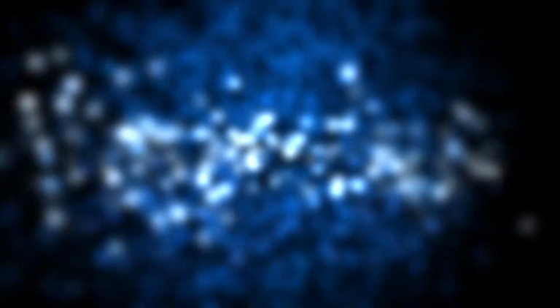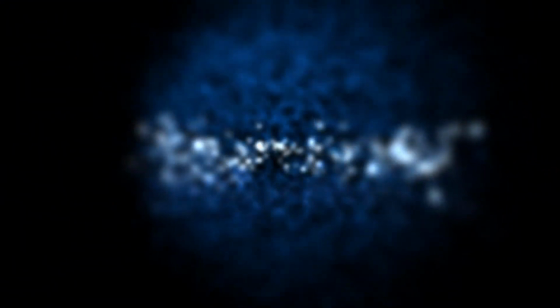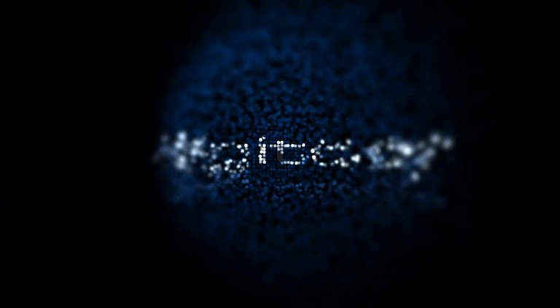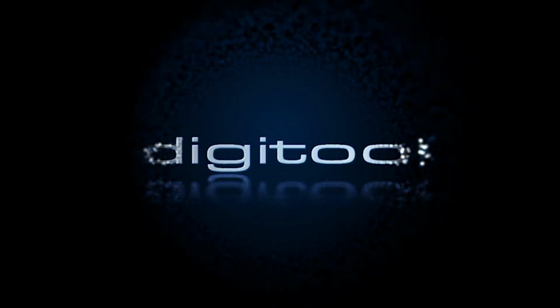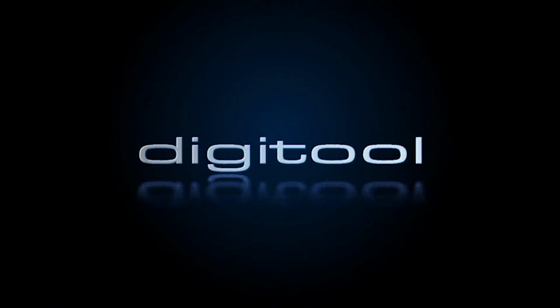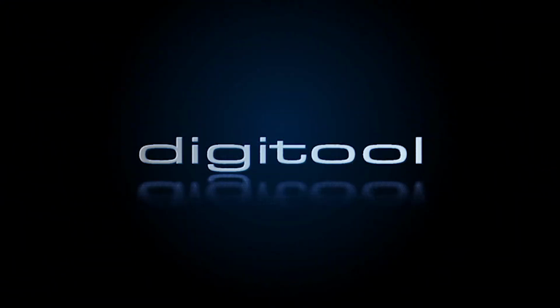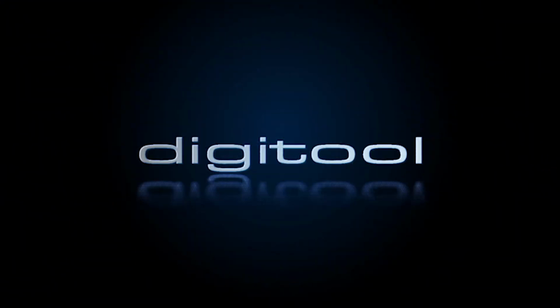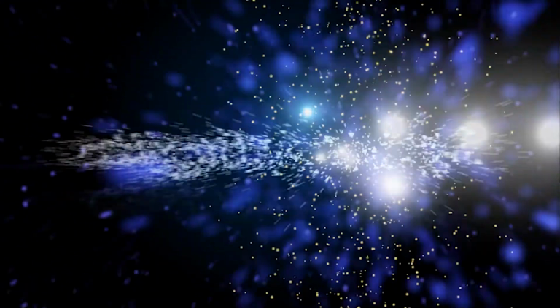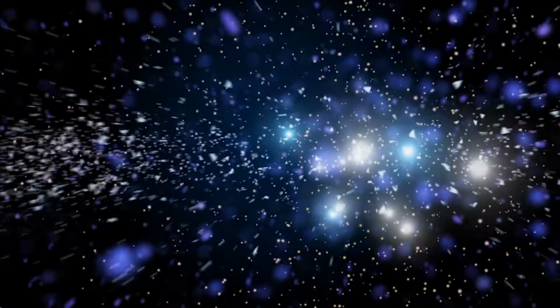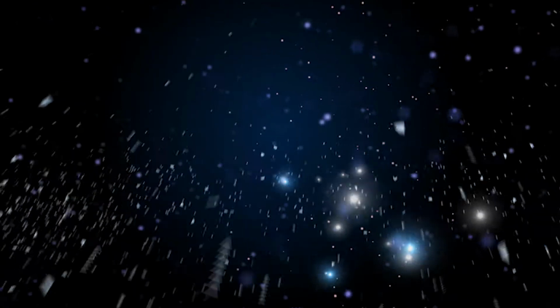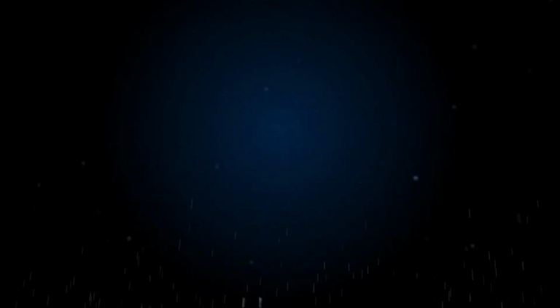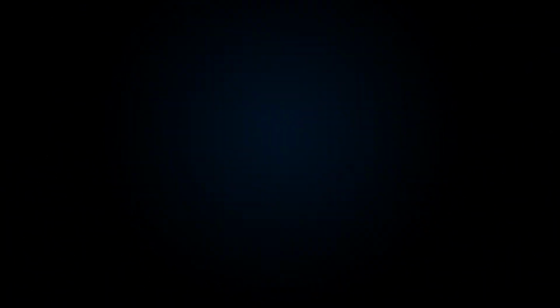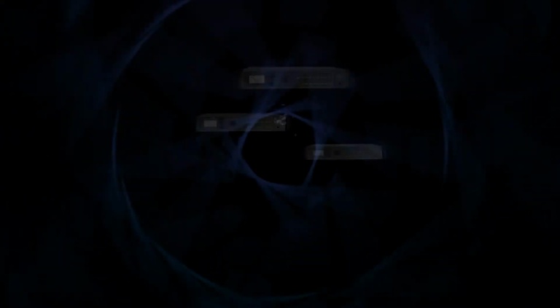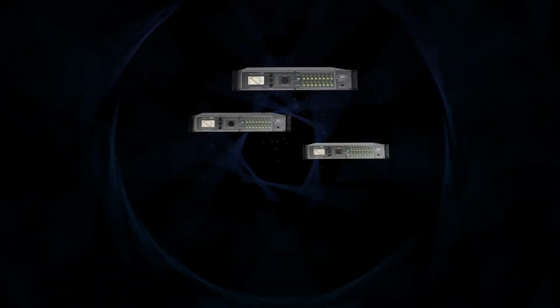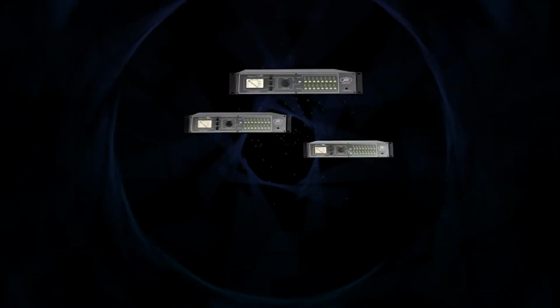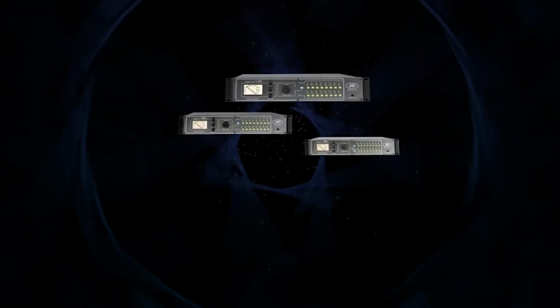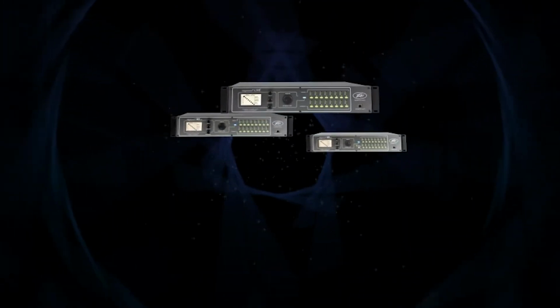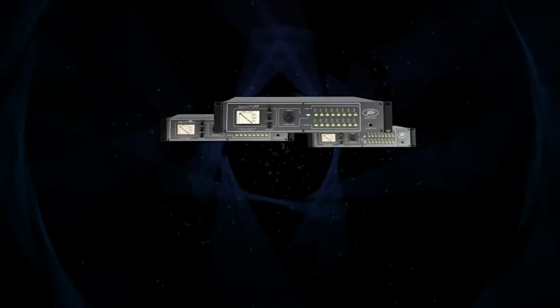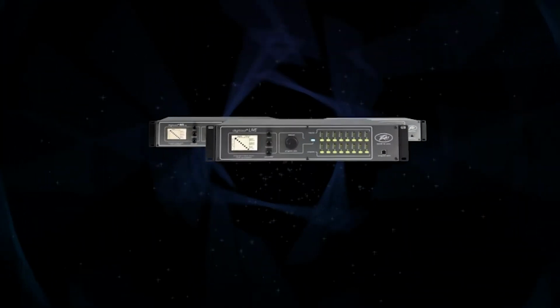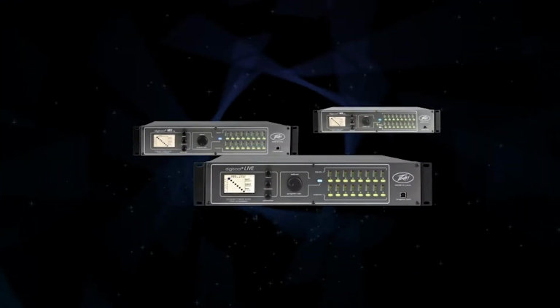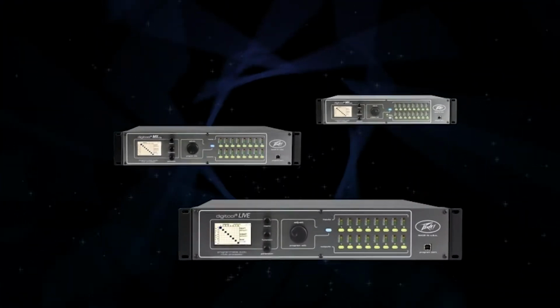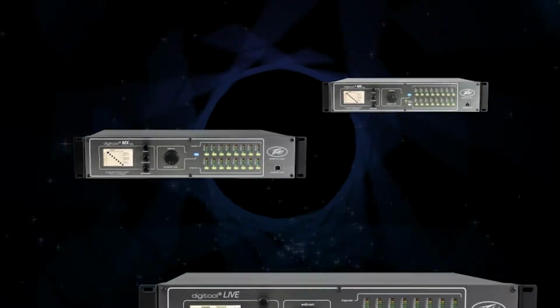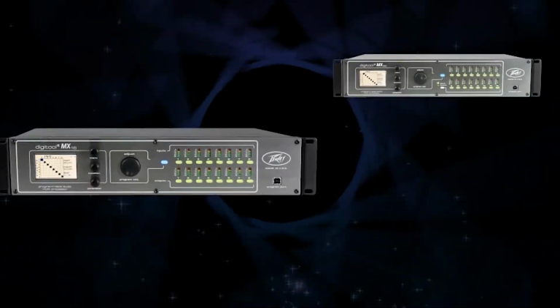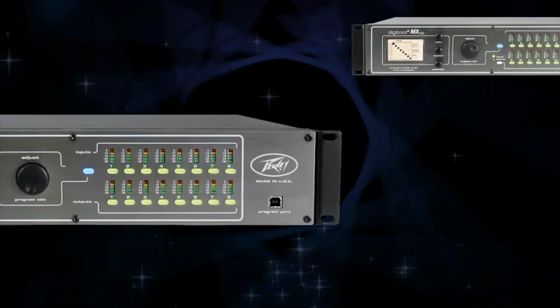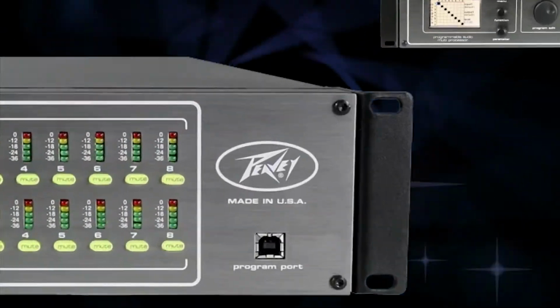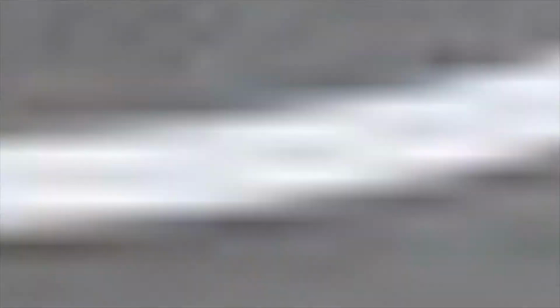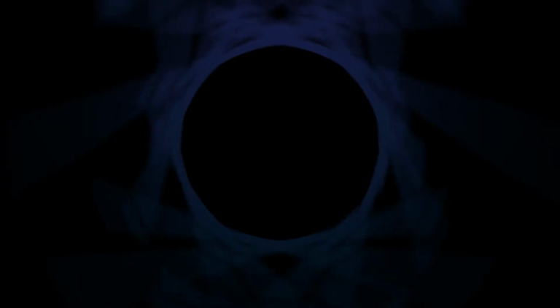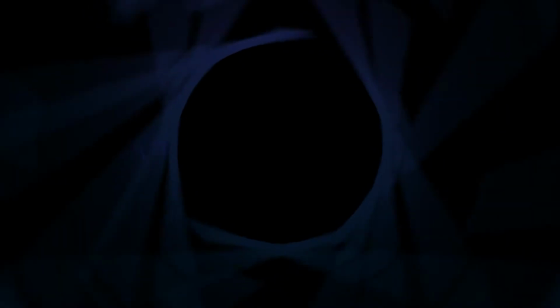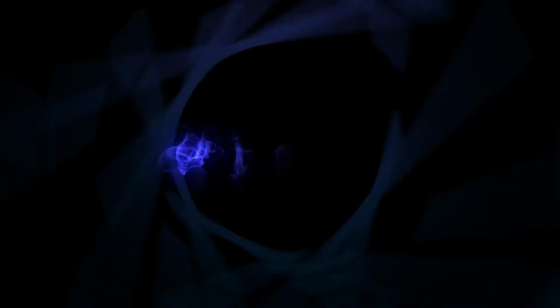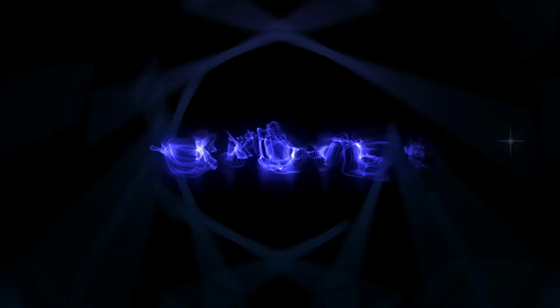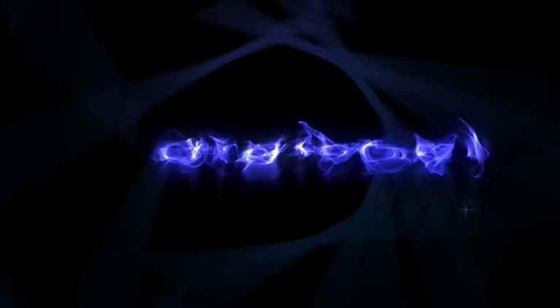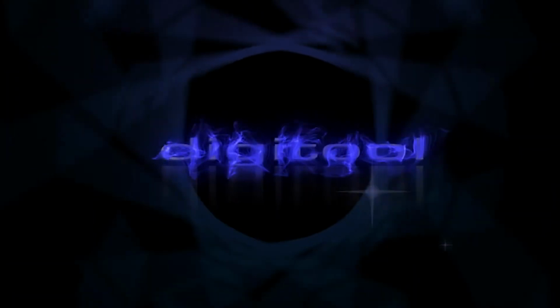PV Commercial Audio are proud to introduce the new DigiTools, a range of fixed path DSP processors. Each of the new DigiTools has a rich feature set incorporating all the DSP fundamentals that you have come to expect from PV.